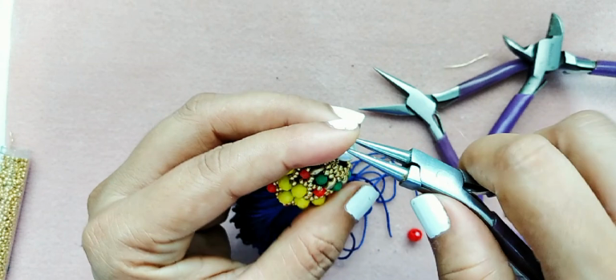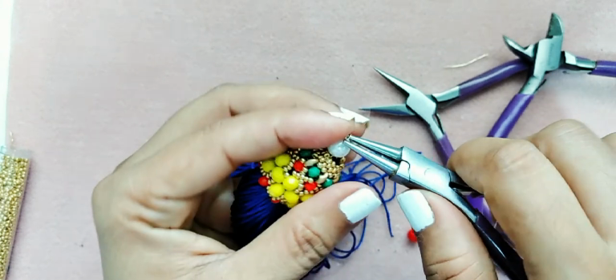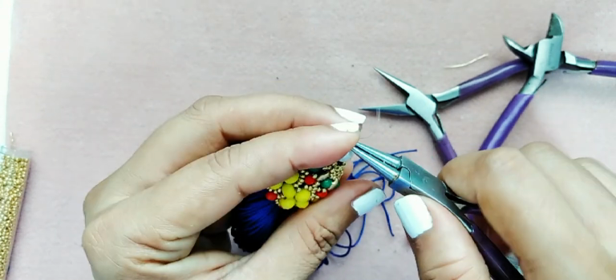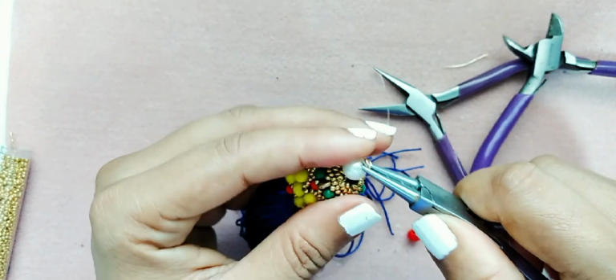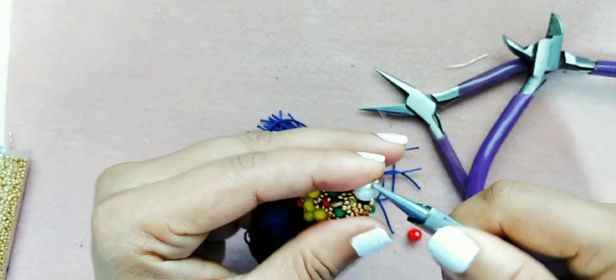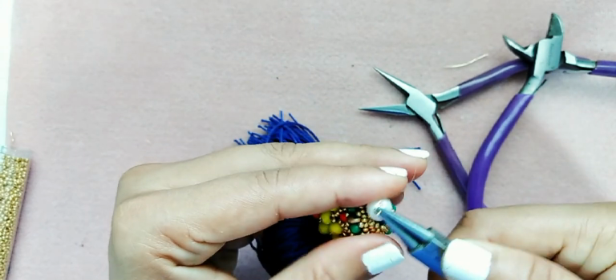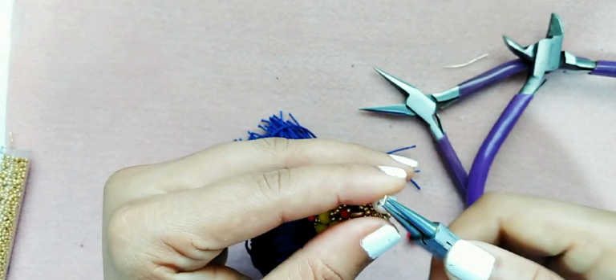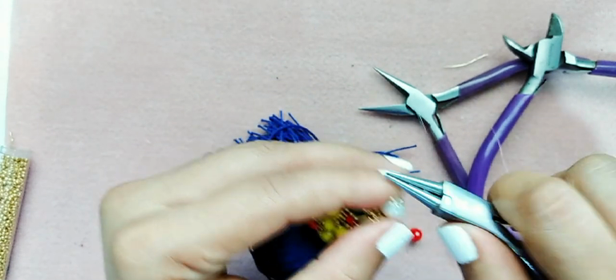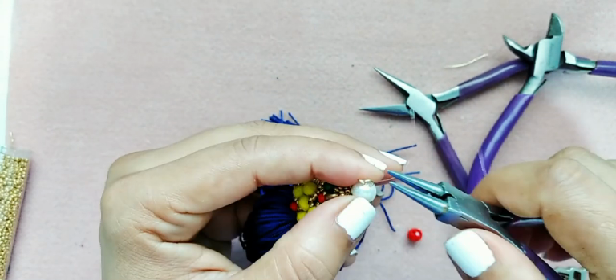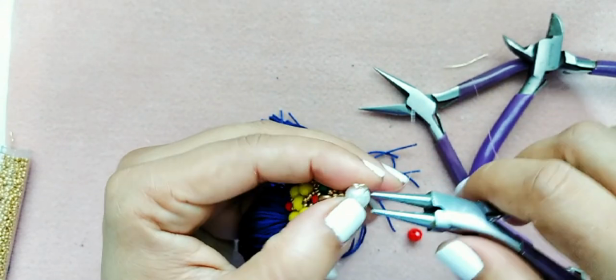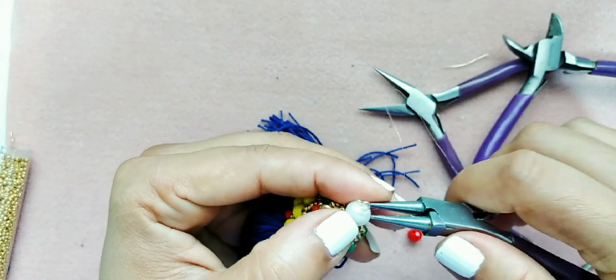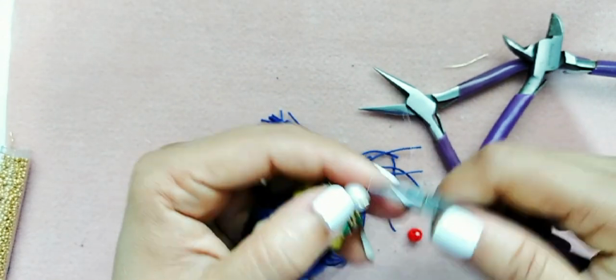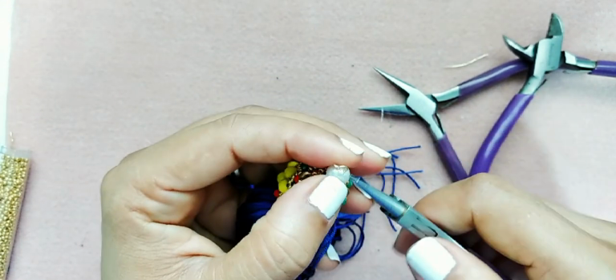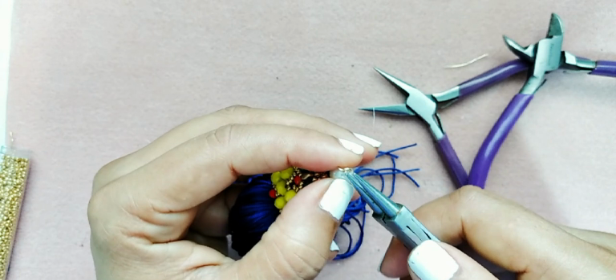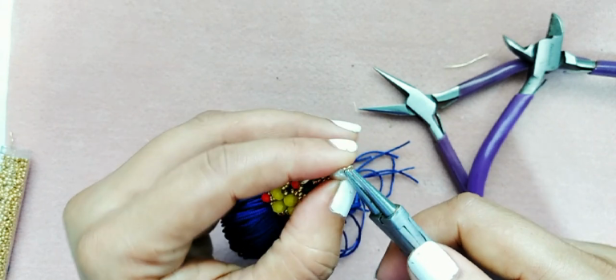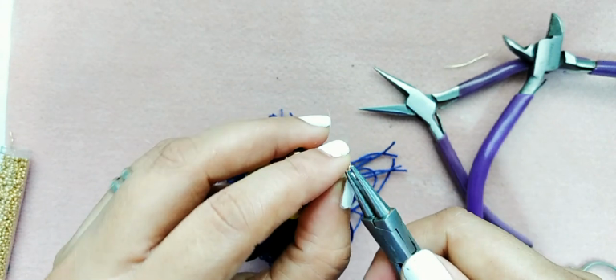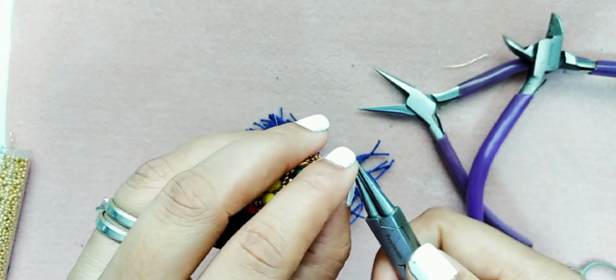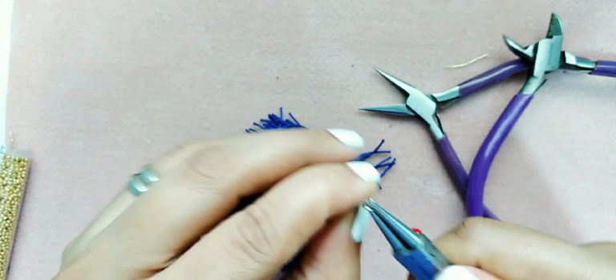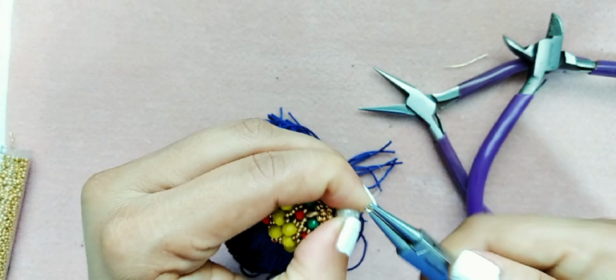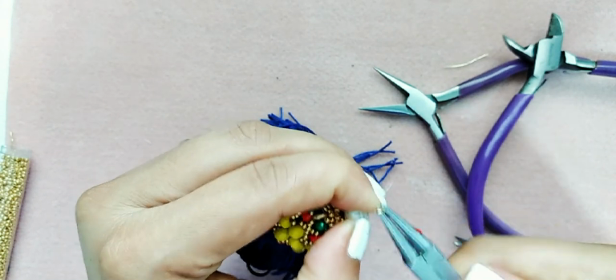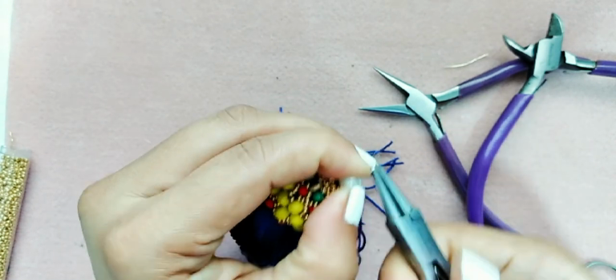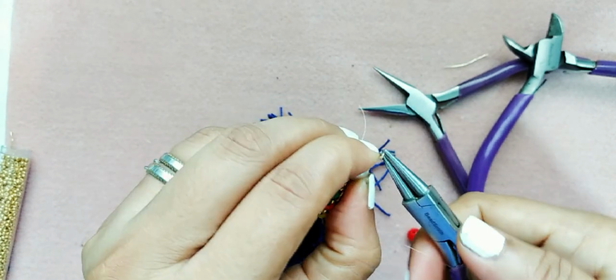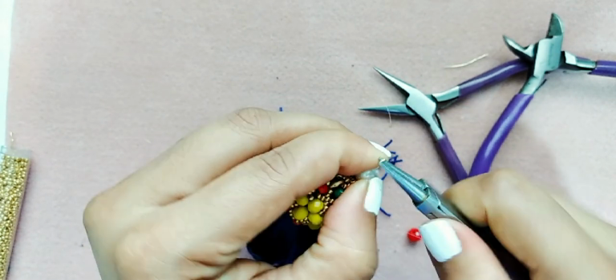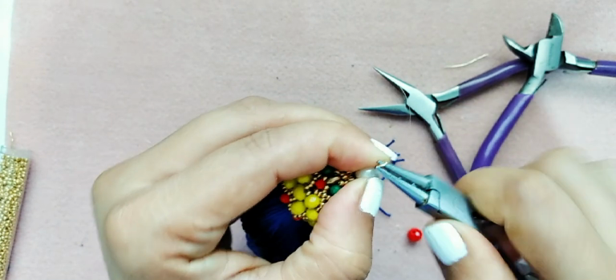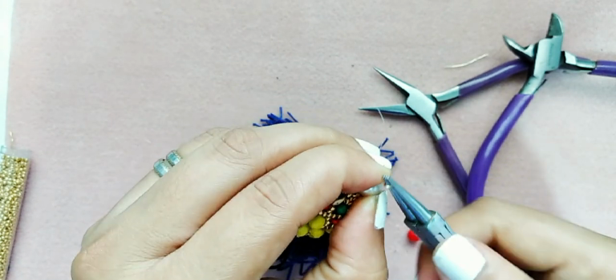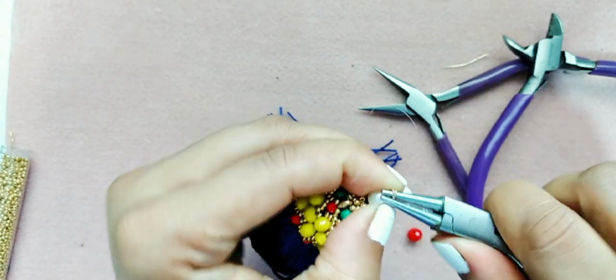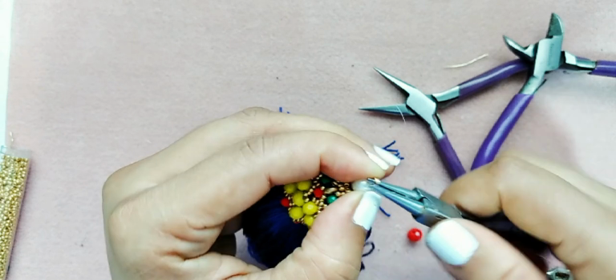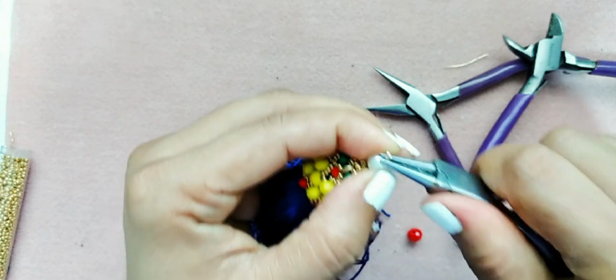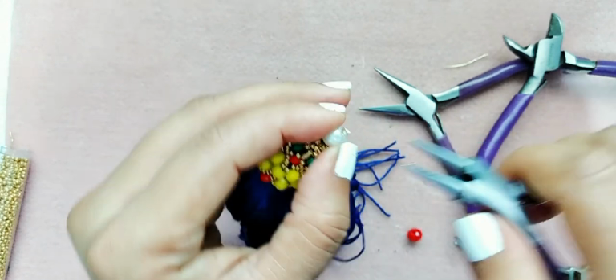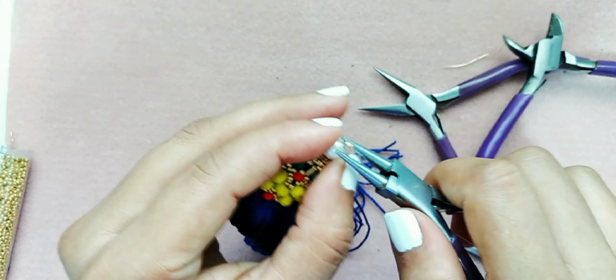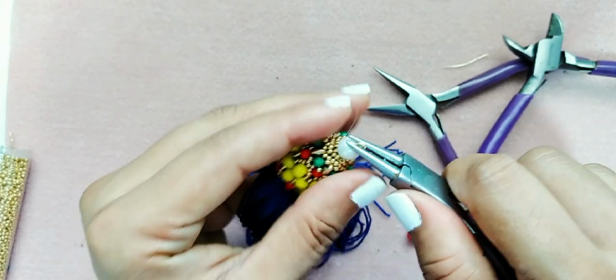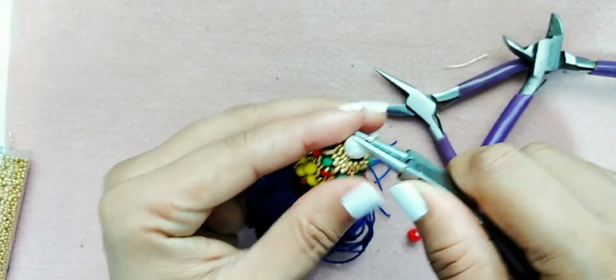Miren, apriétenla ahí, y aquí ya terminamos. Si ustedes gustan, aquí le pueden poner la cadena de su preferencia. Pueden también ponerle un enganche para la cadena.